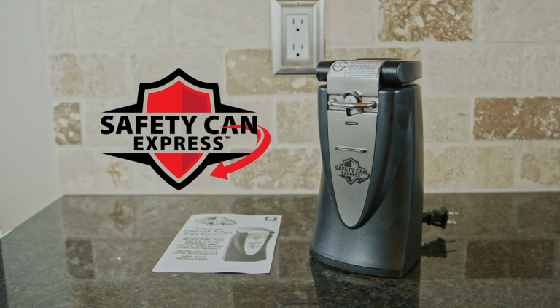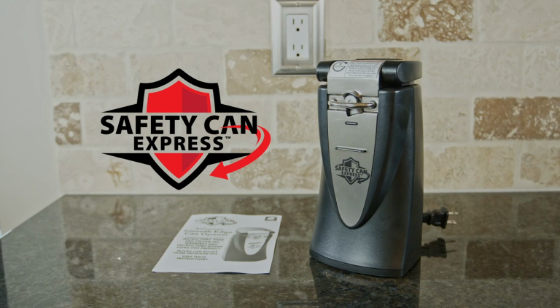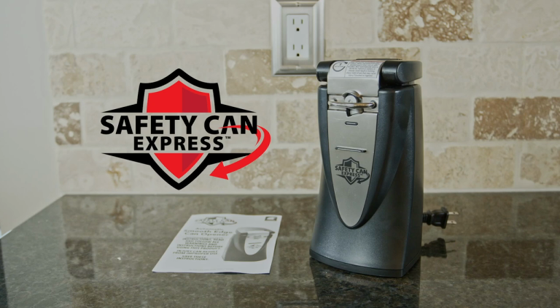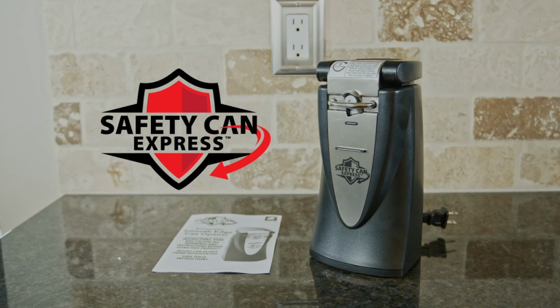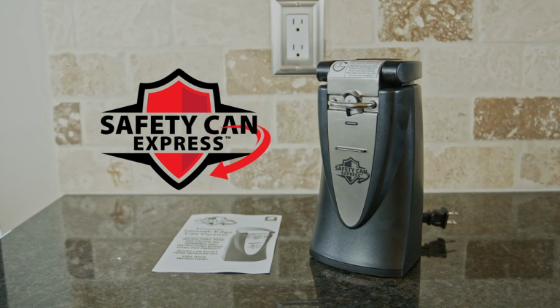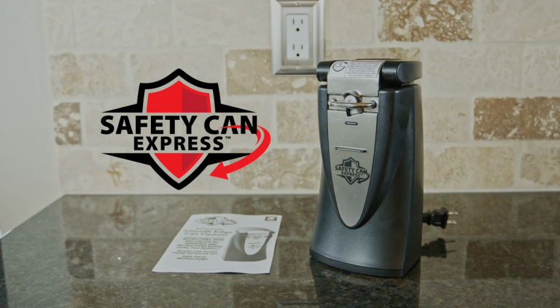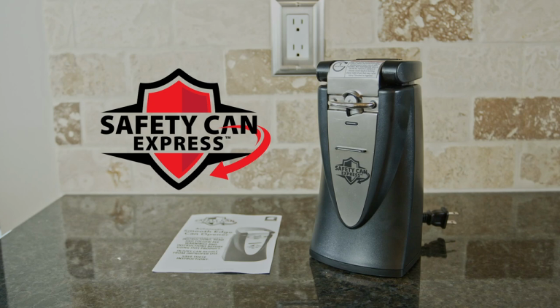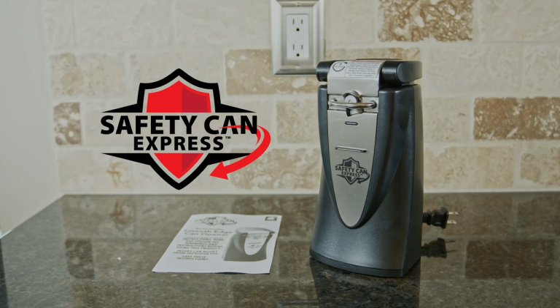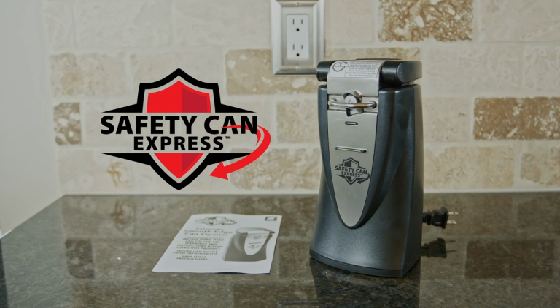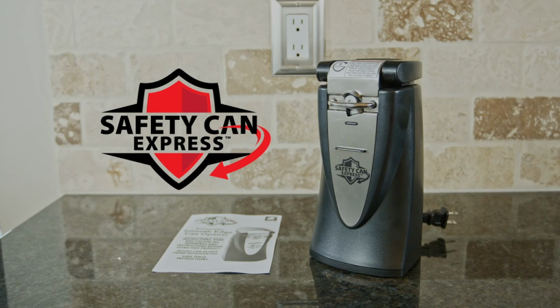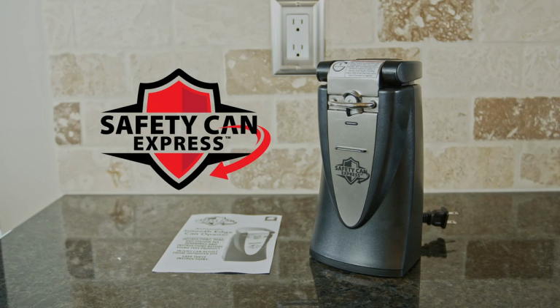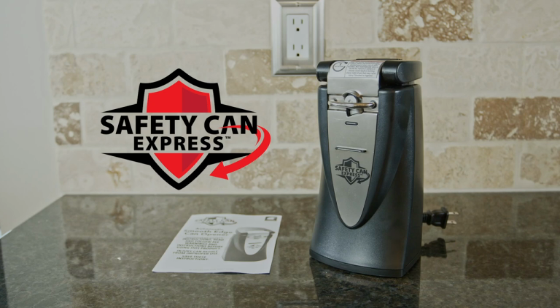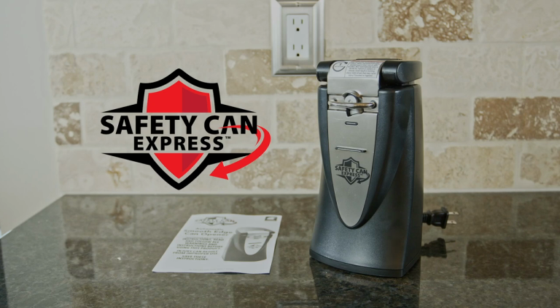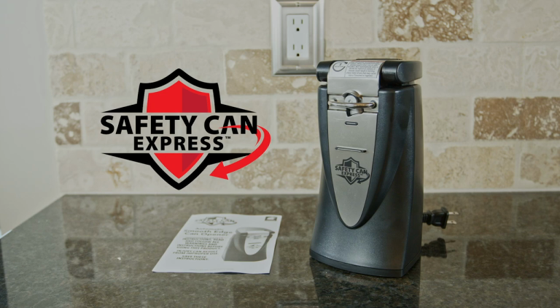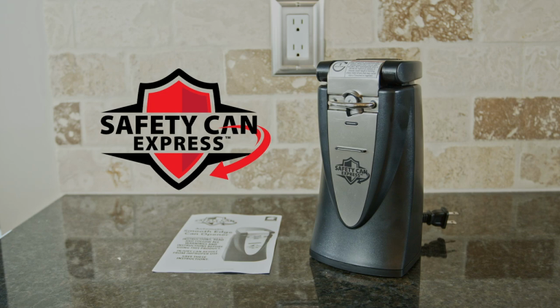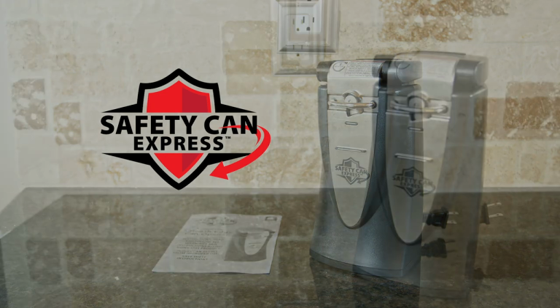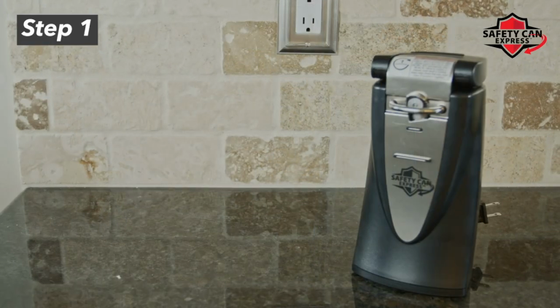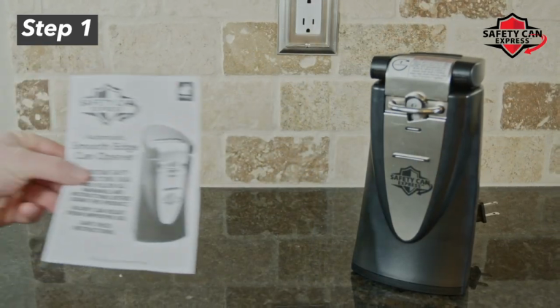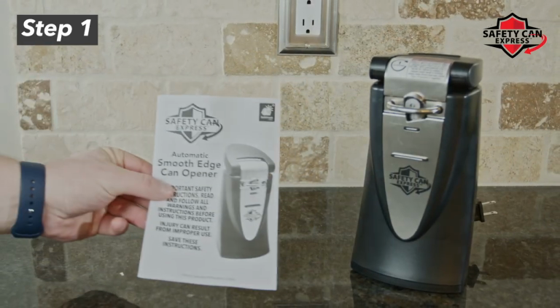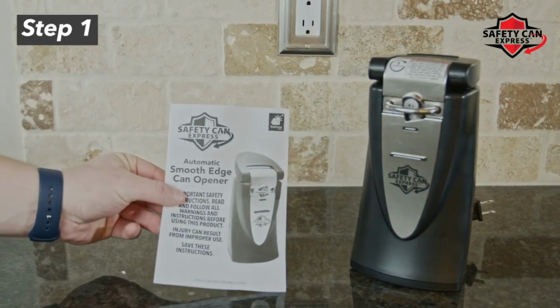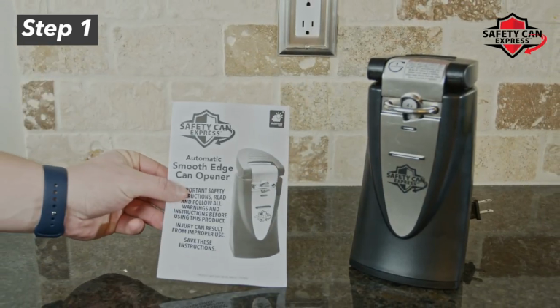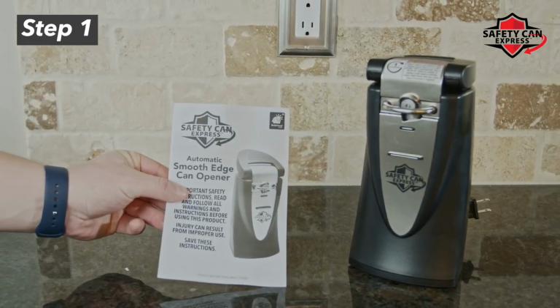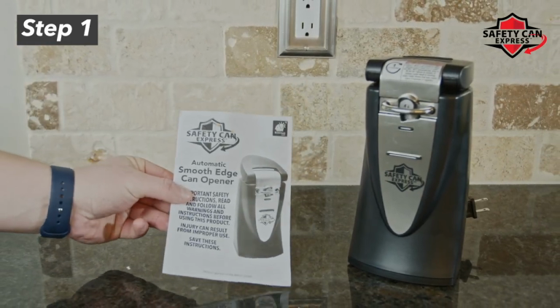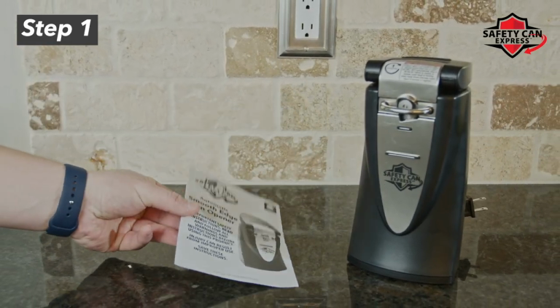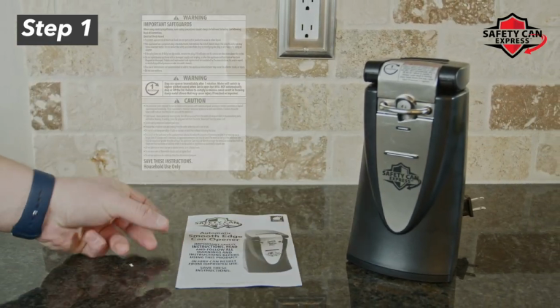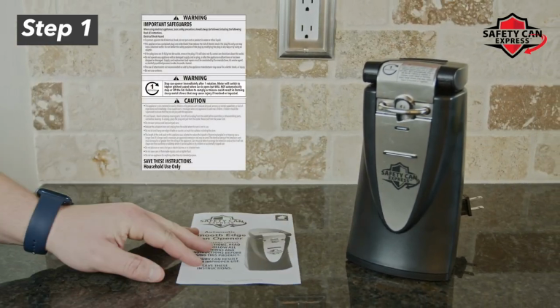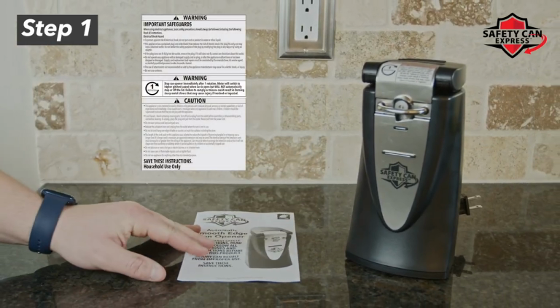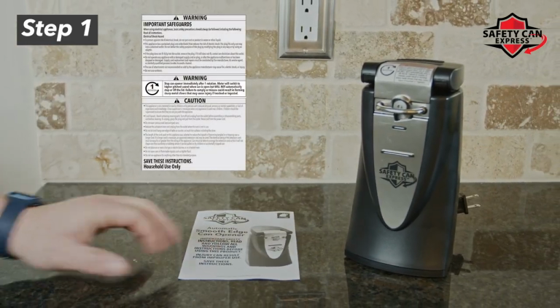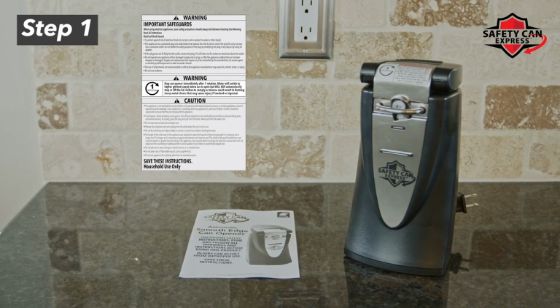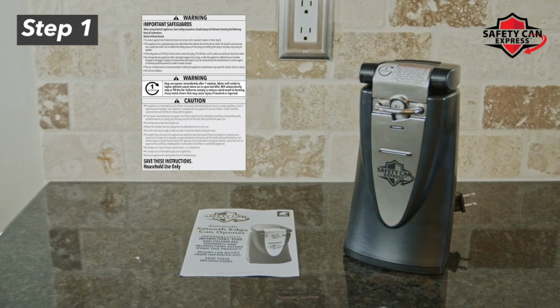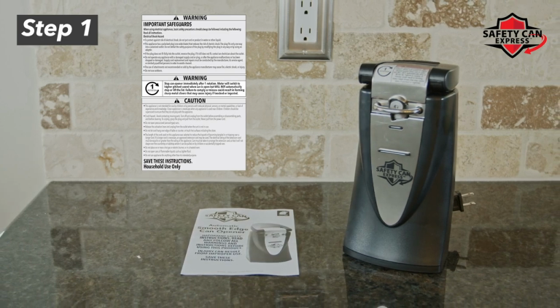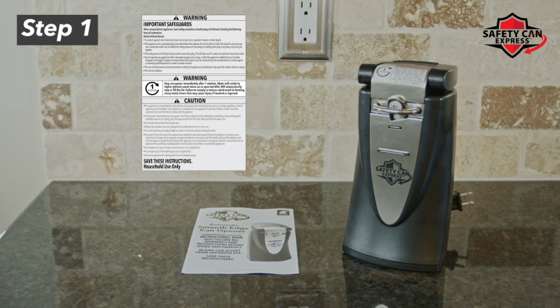In this video, we will go over how to use your brand new Safety Can Express can opener. Step 1: For your safety, read and follow all warnings and instructions before use.